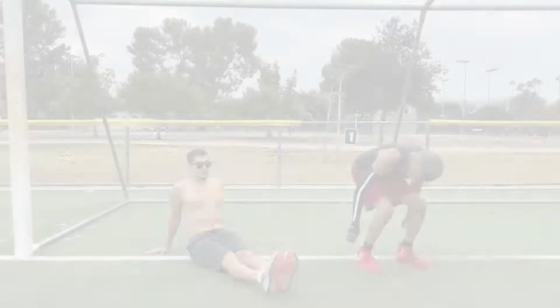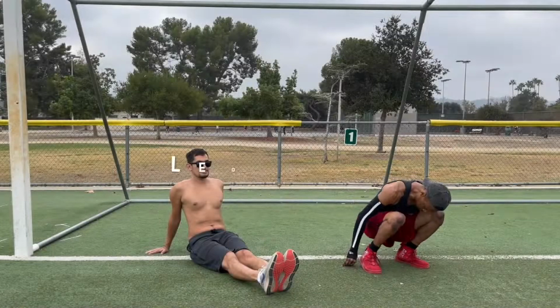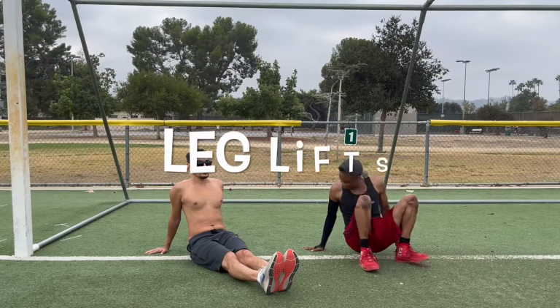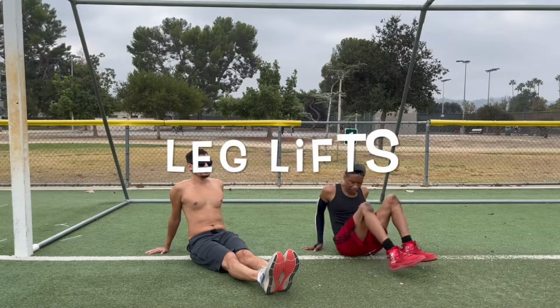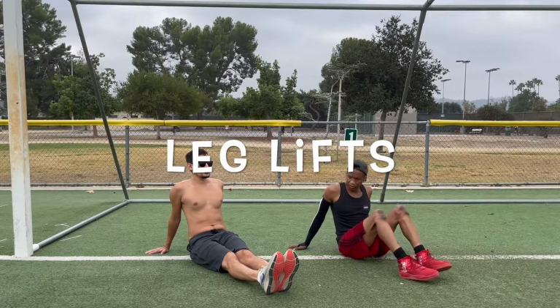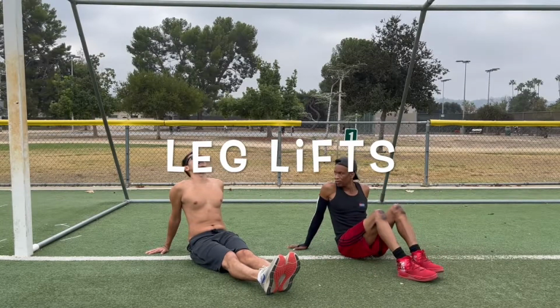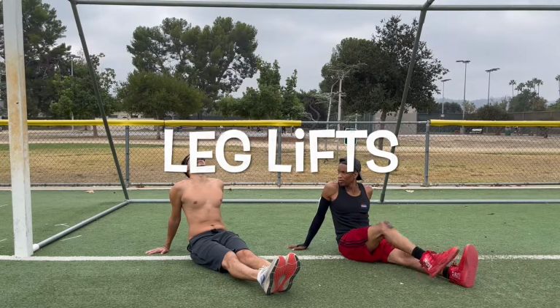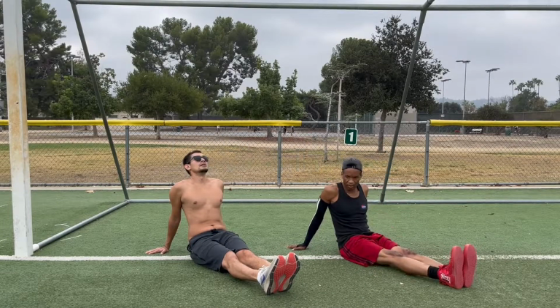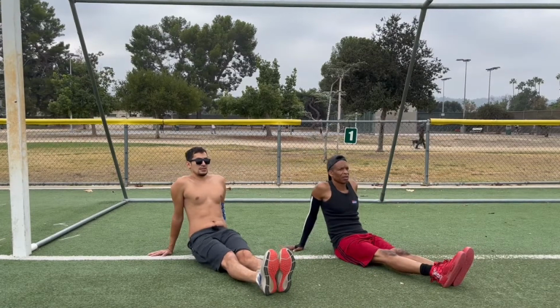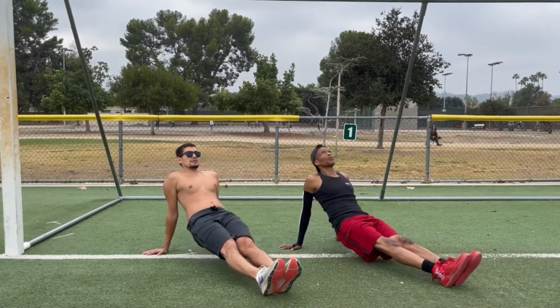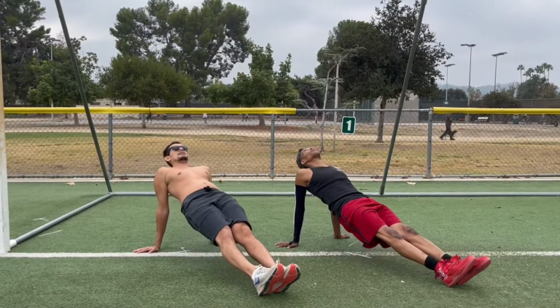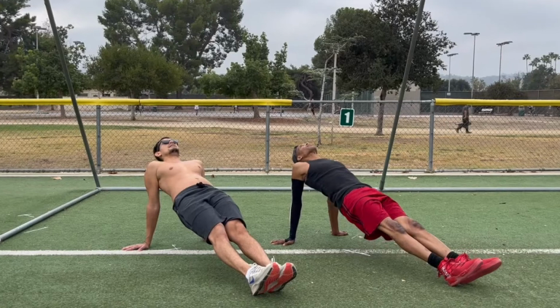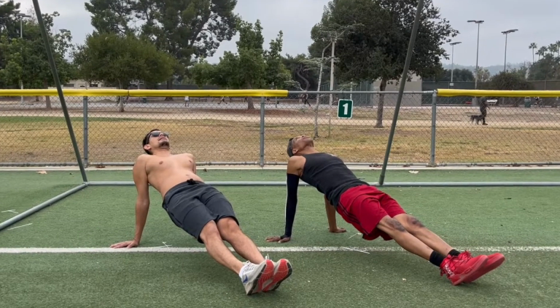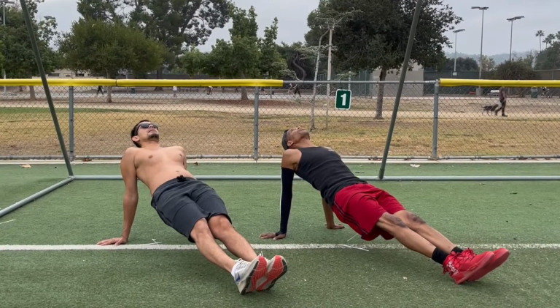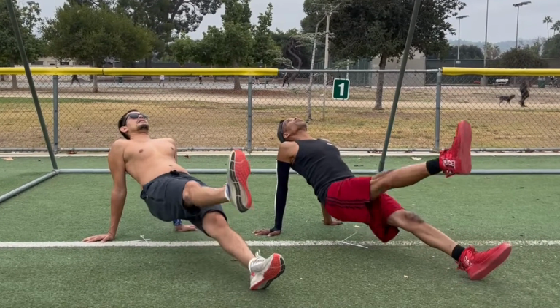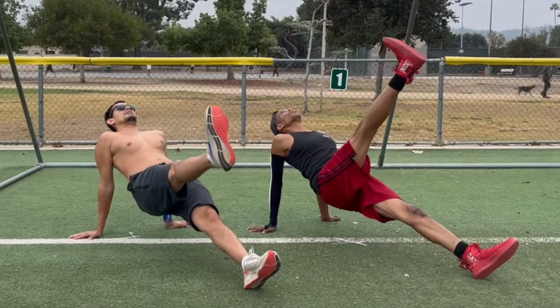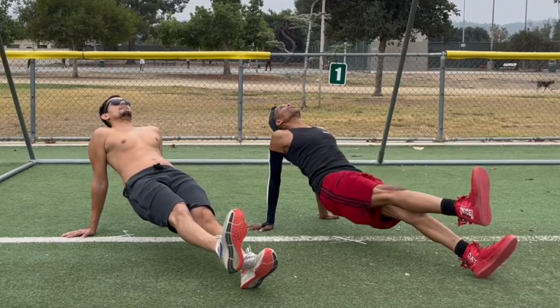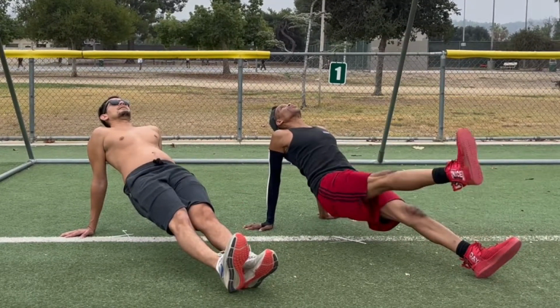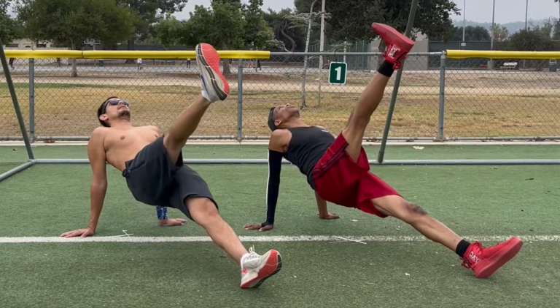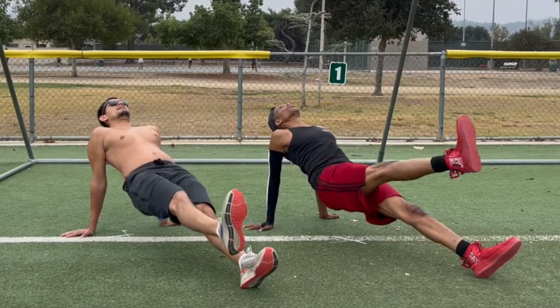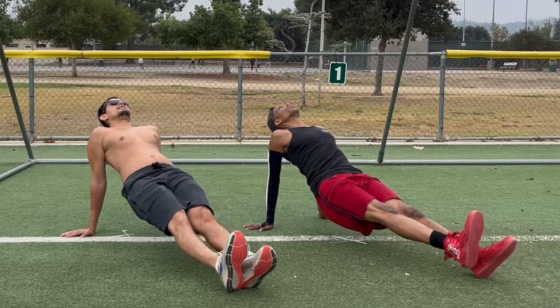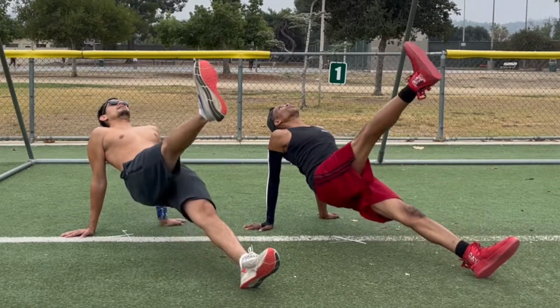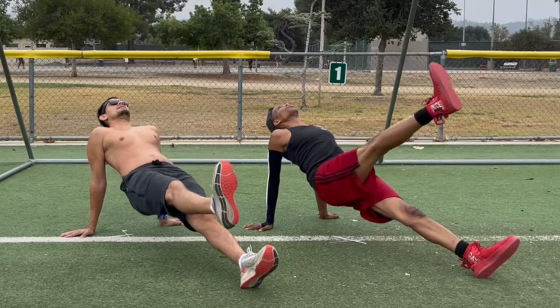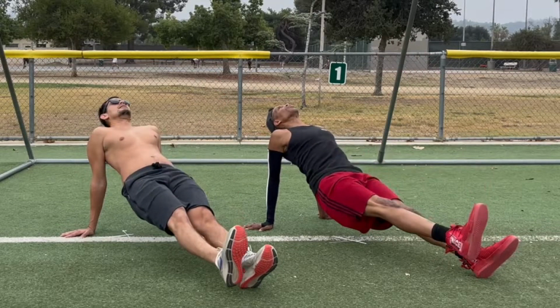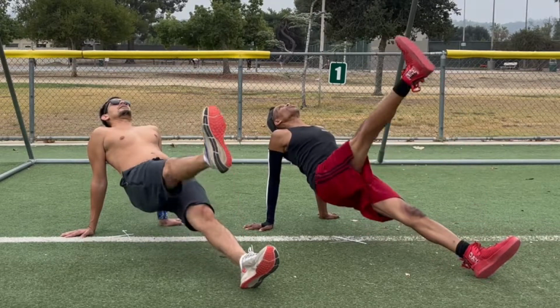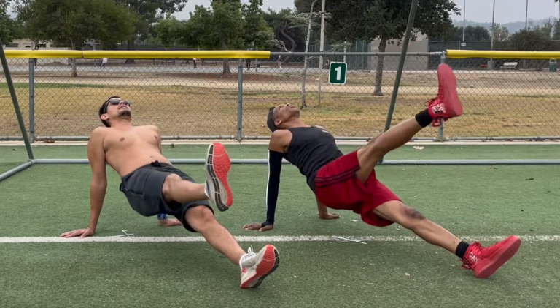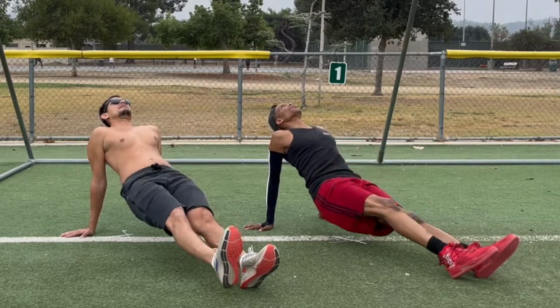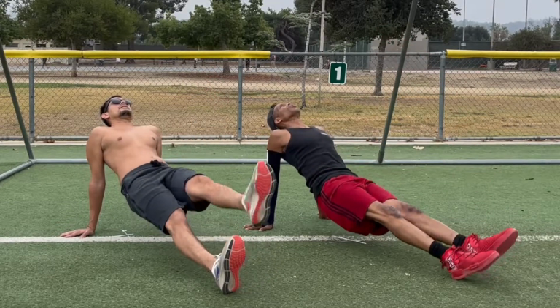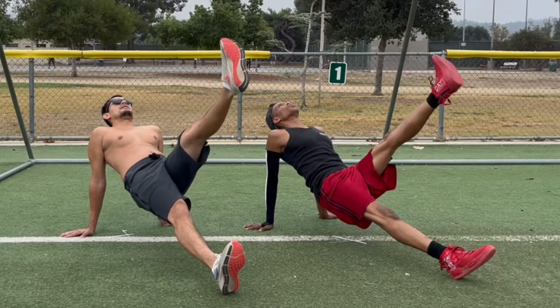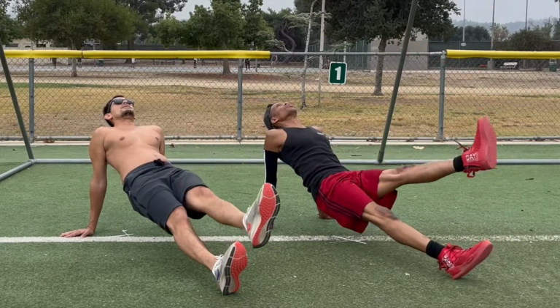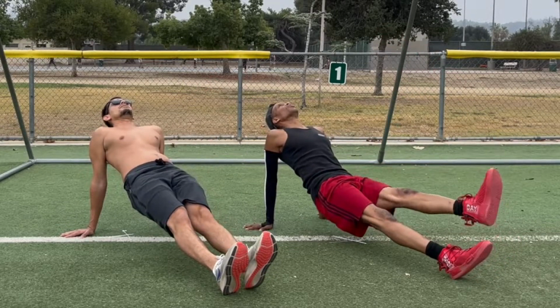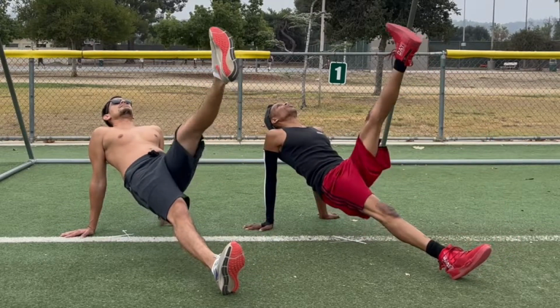Leg lifts are one of the warm-up exercises we love to do on leg day. First, we lift the hips off the ground. Notice how we keep our arms and torso straight with the palms pointed out. Then we just lift one leg at a time to engage that core and wake up those quads.